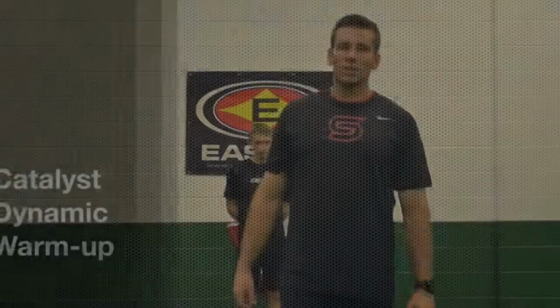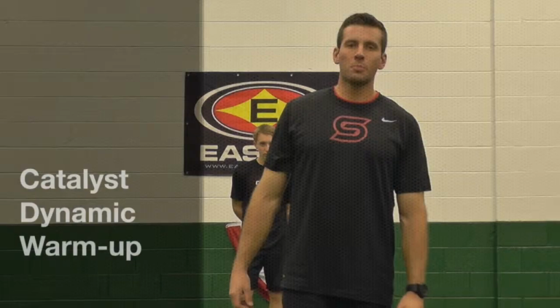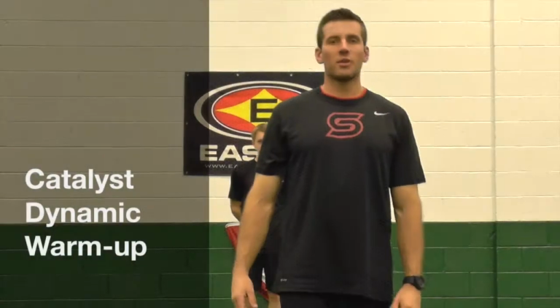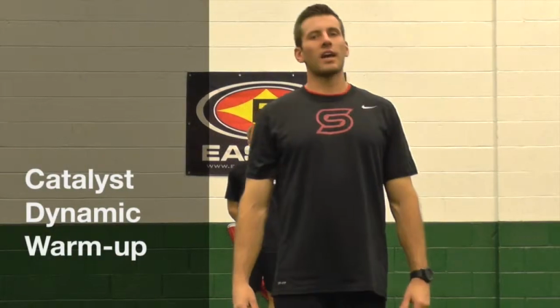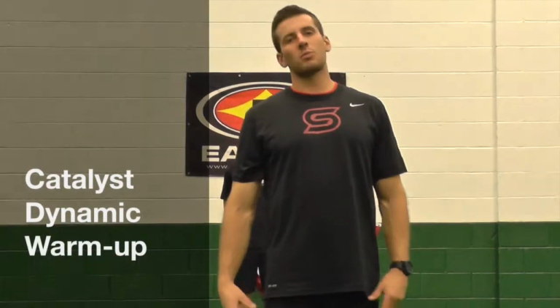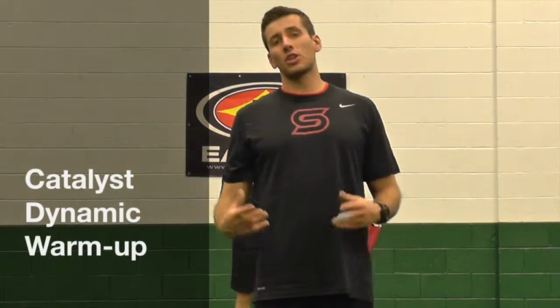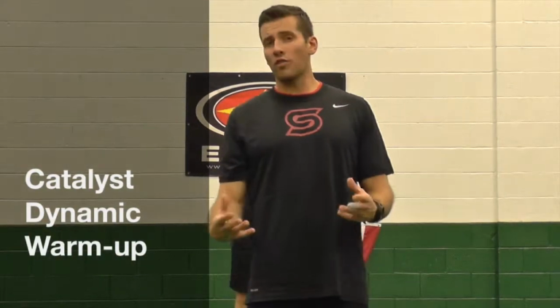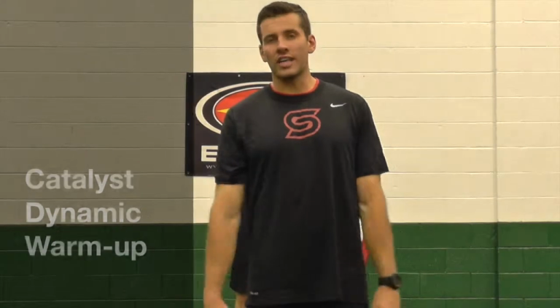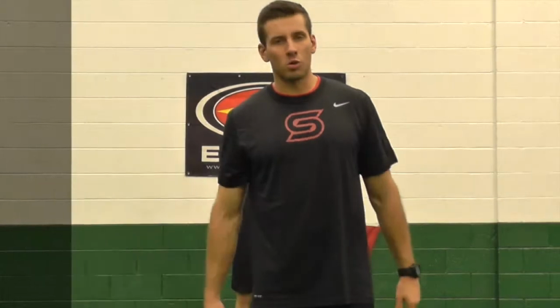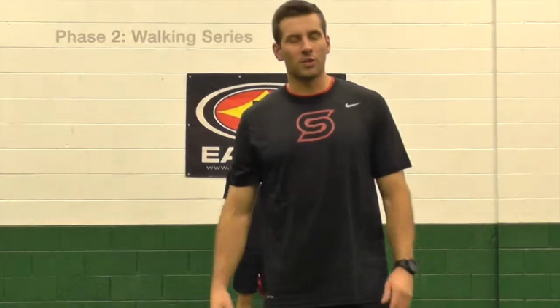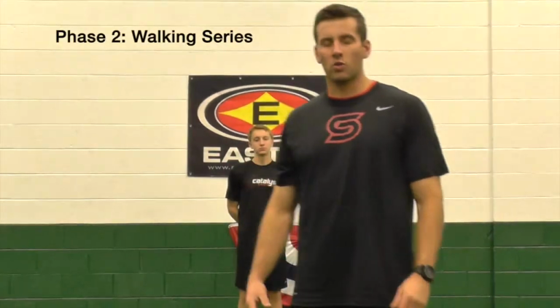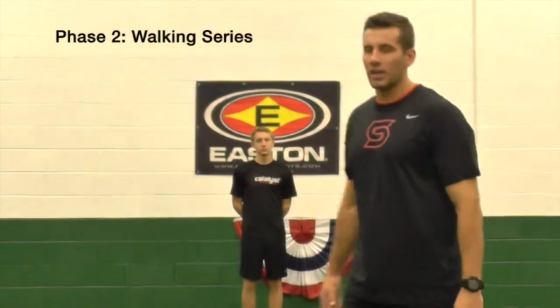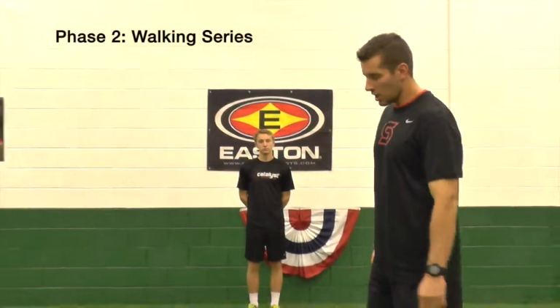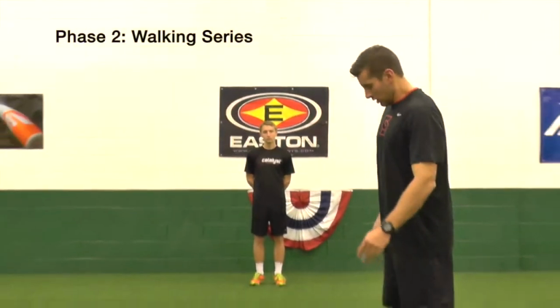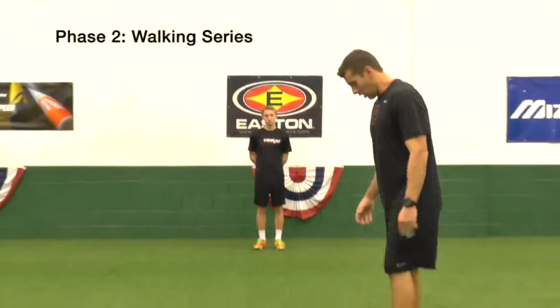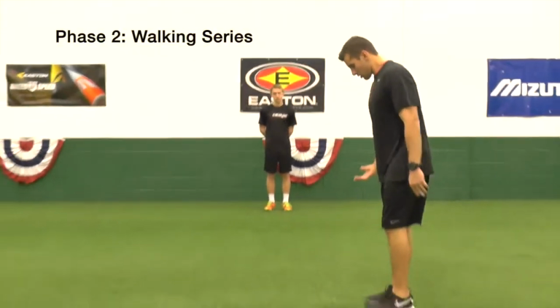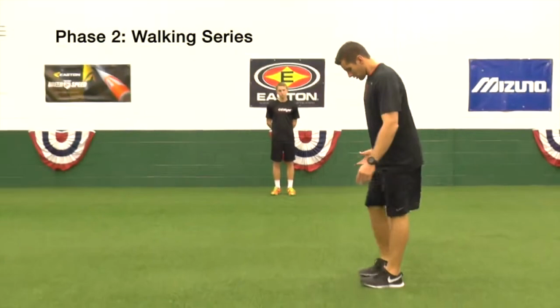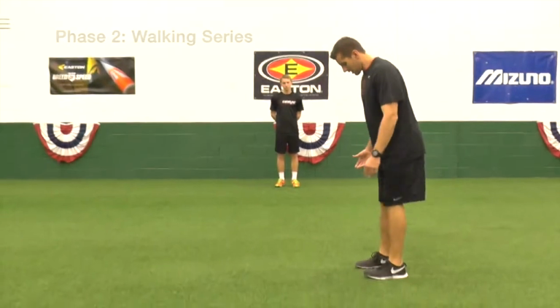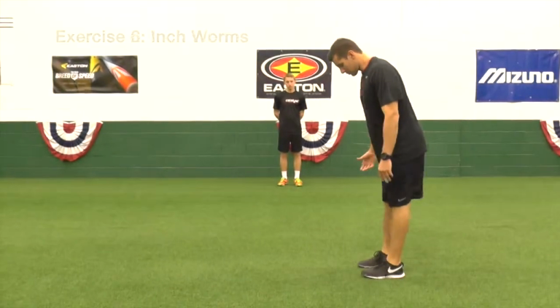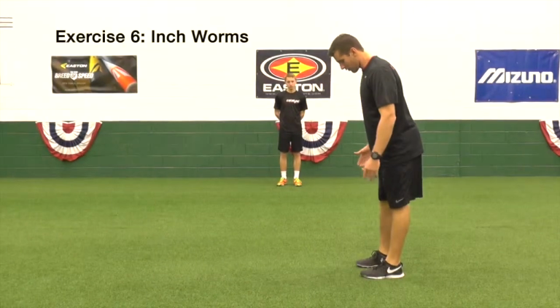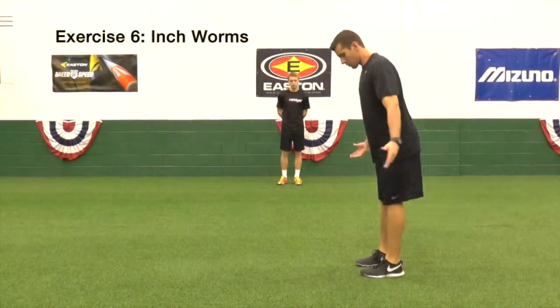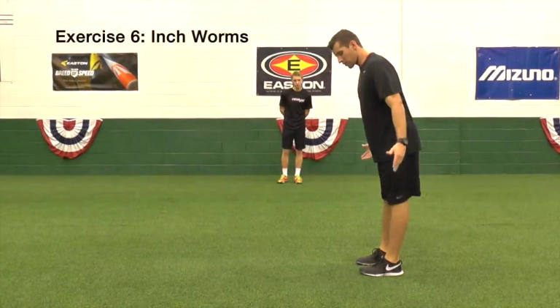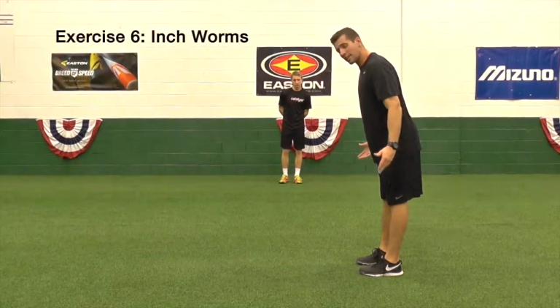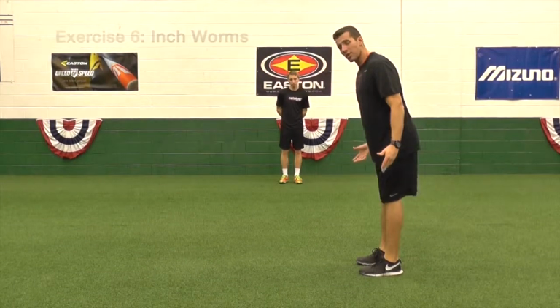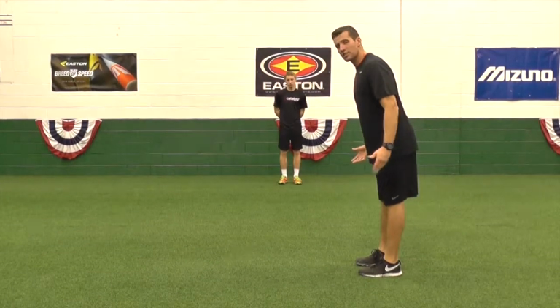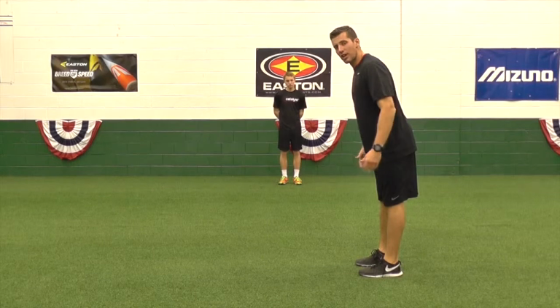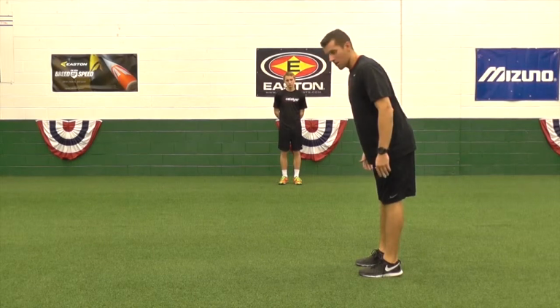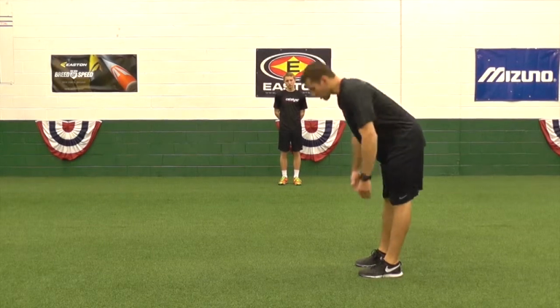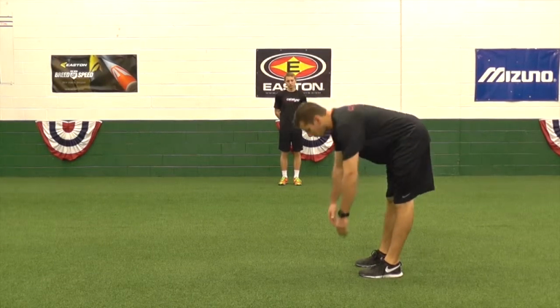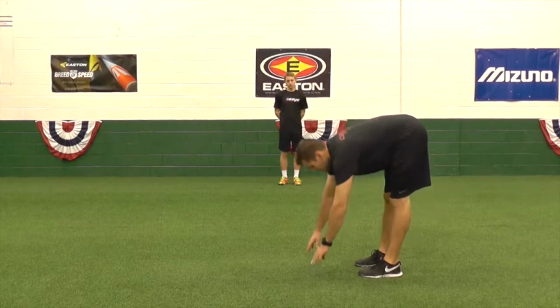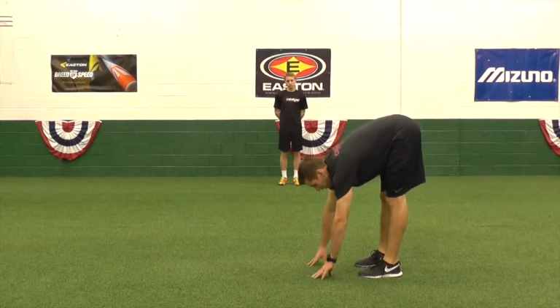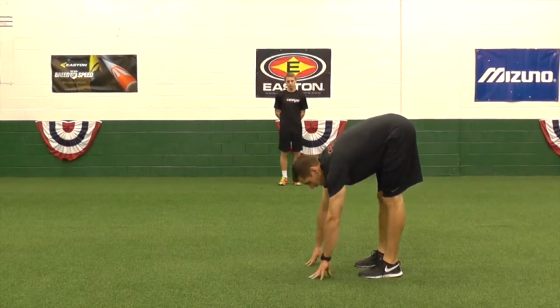Coach Putt here with Catalyst Sports. Going to go over an inchworm here real quick. To begin this move, we're going to try to keep our legs straight. We're coming down to the ground.